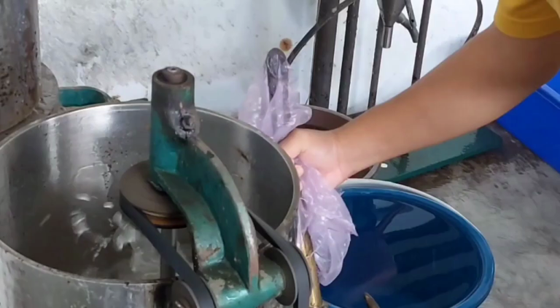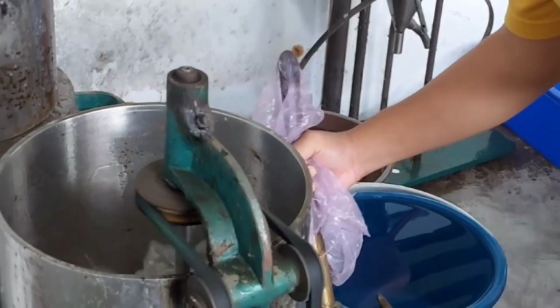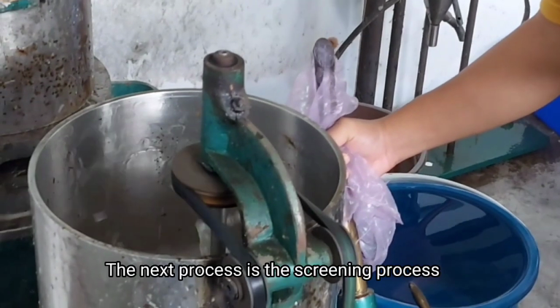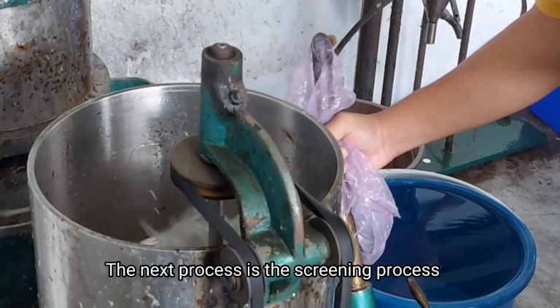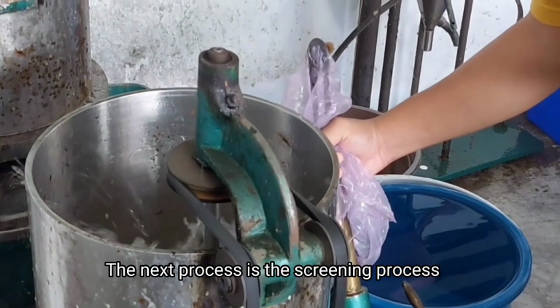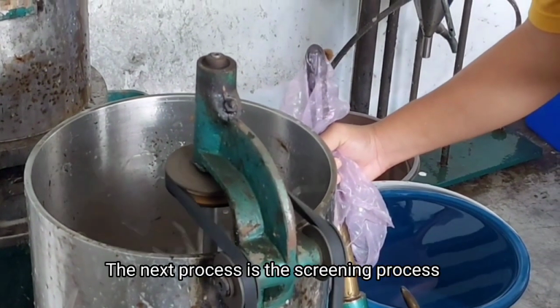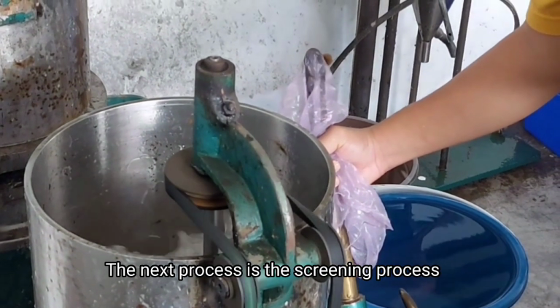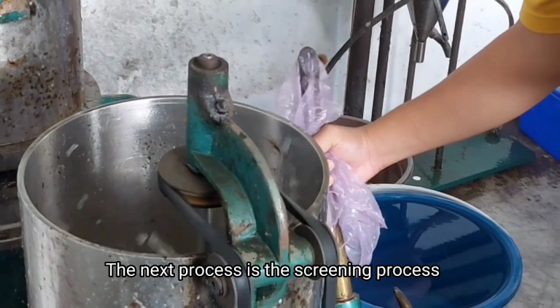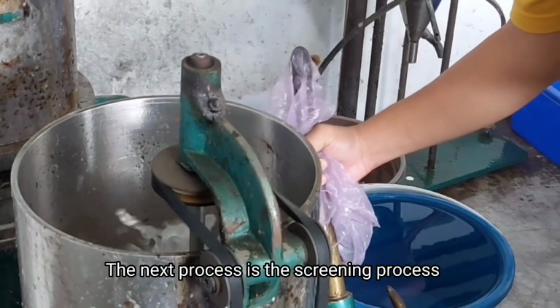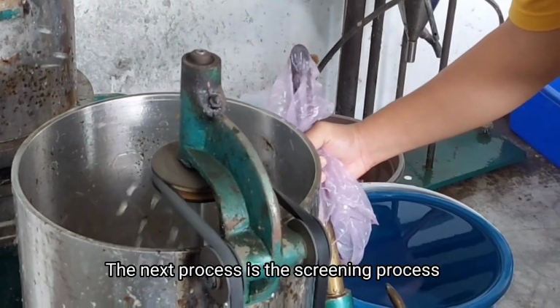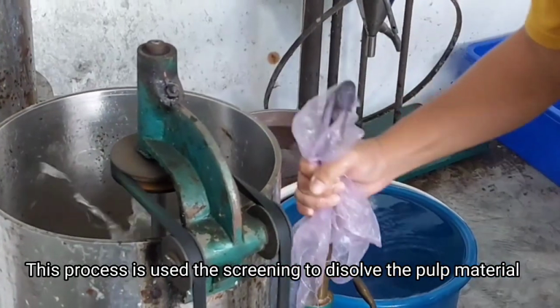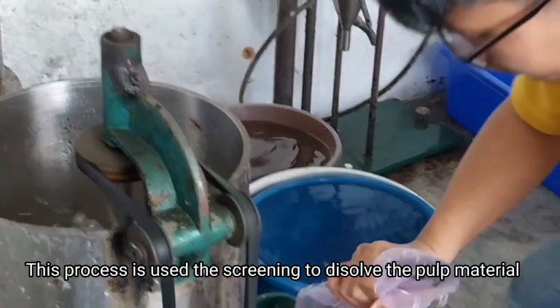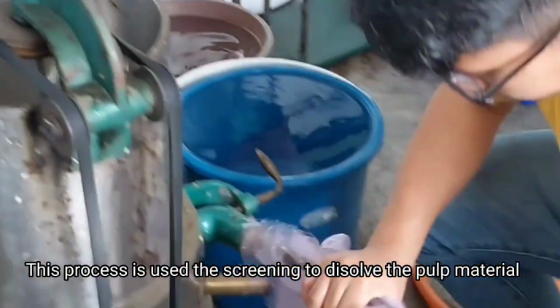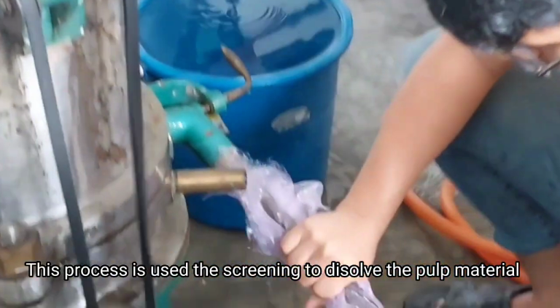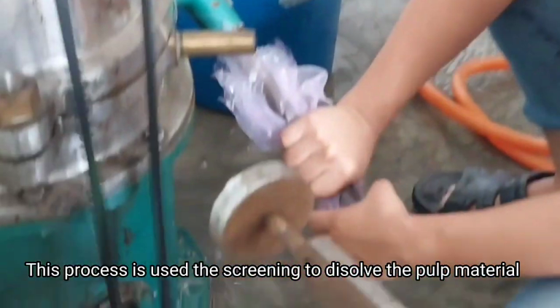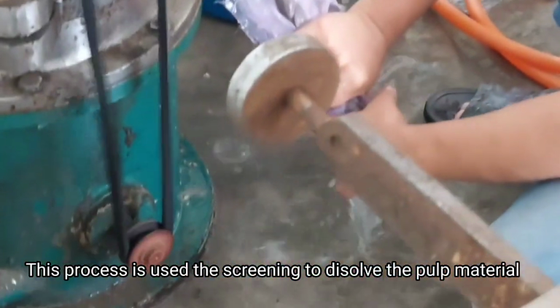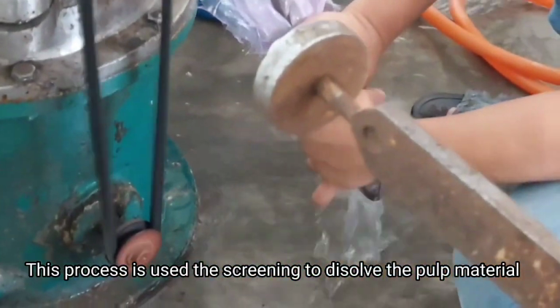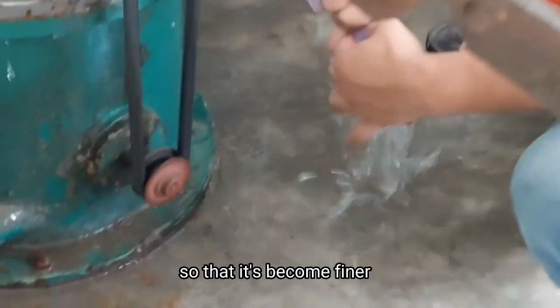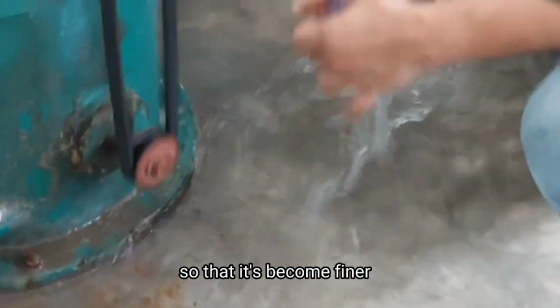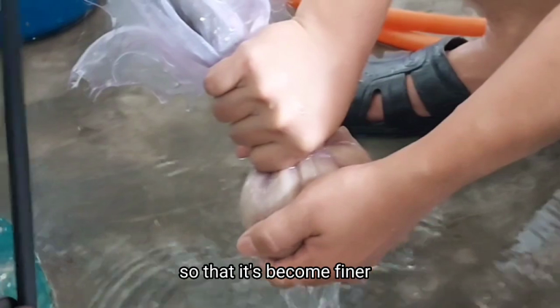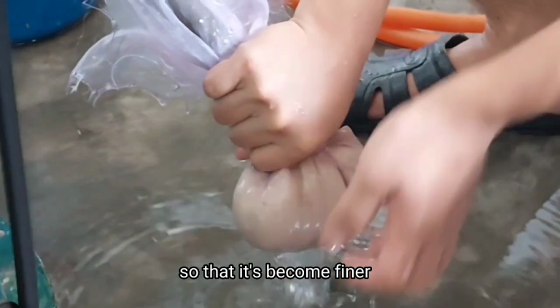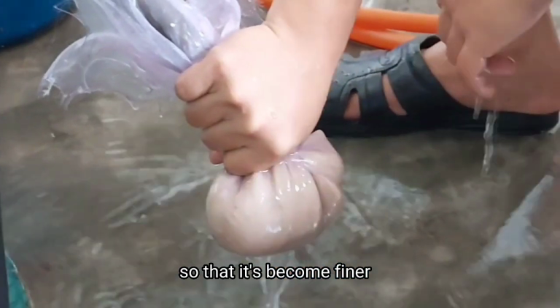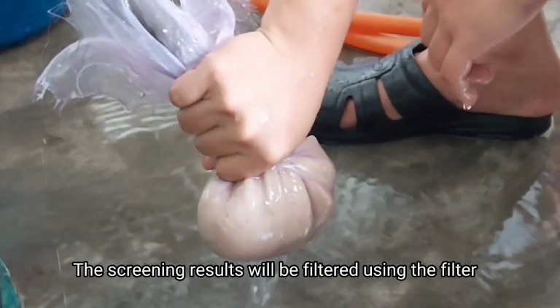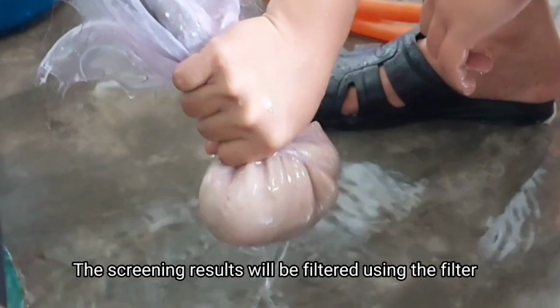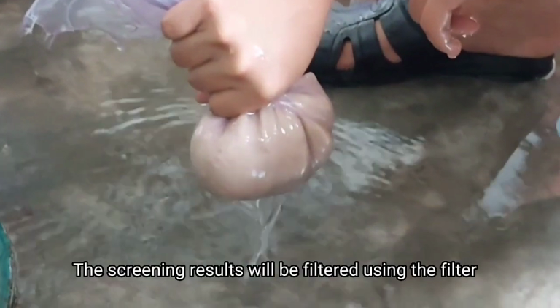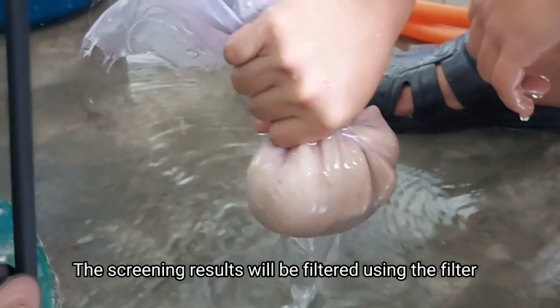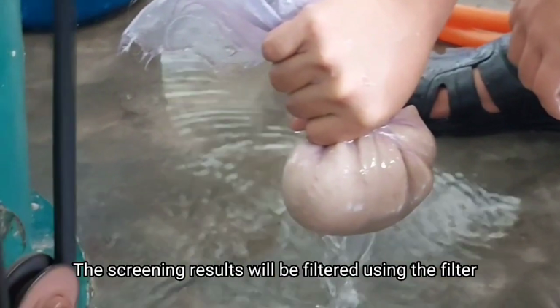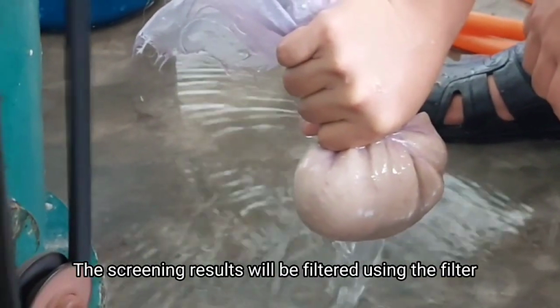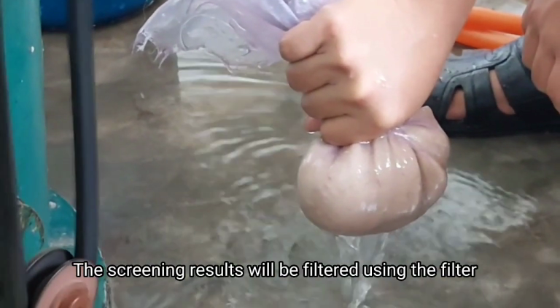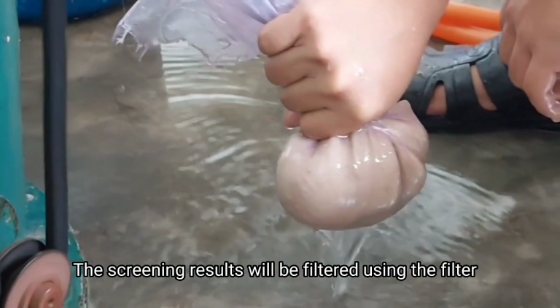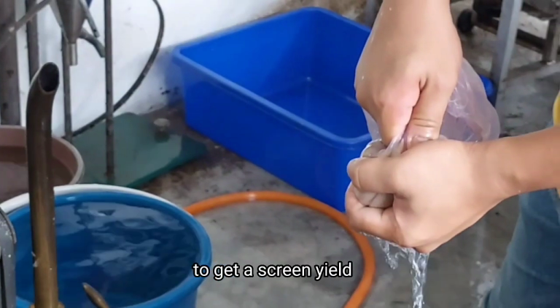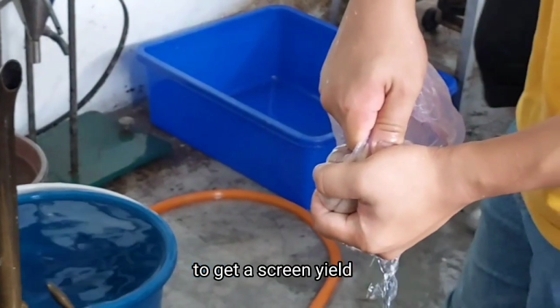The next process is the screening process. This process uses a screener to process the pulp material so that it becomes finer. The screening result will be filtered using a filter to get a screen yield.